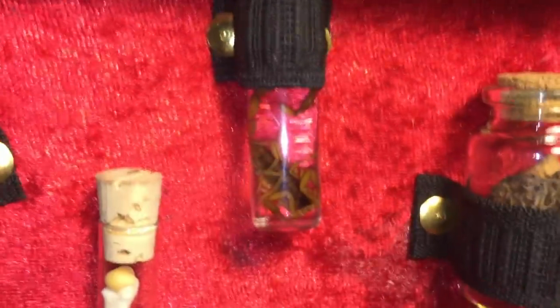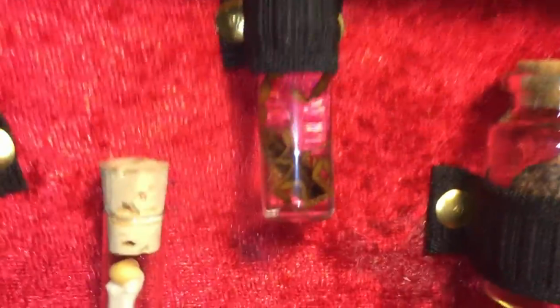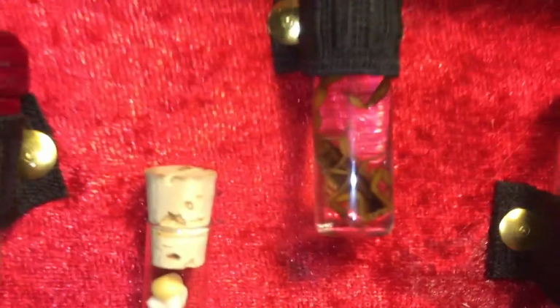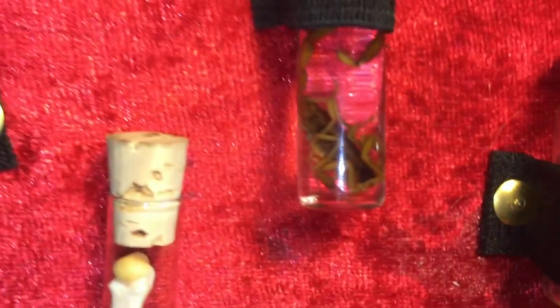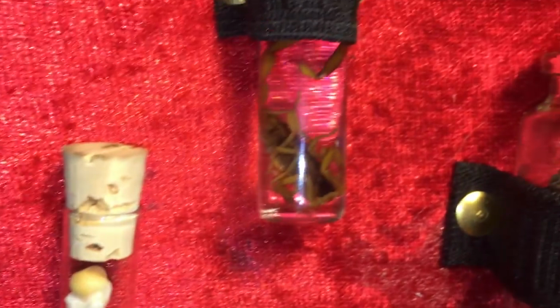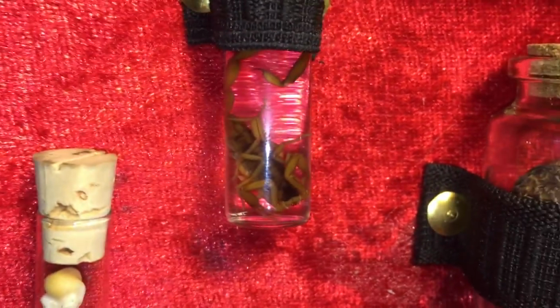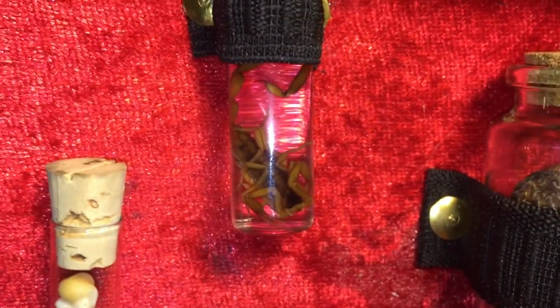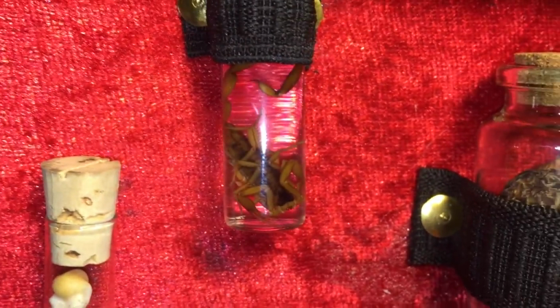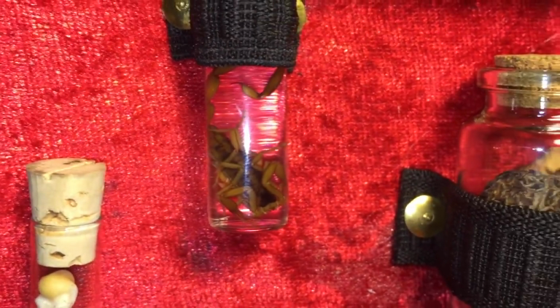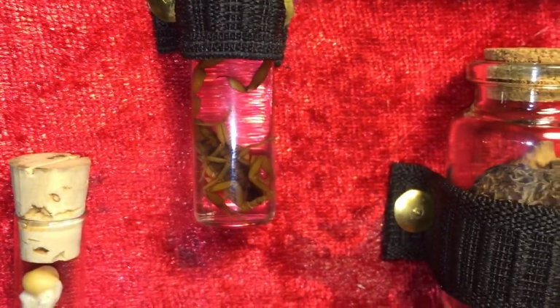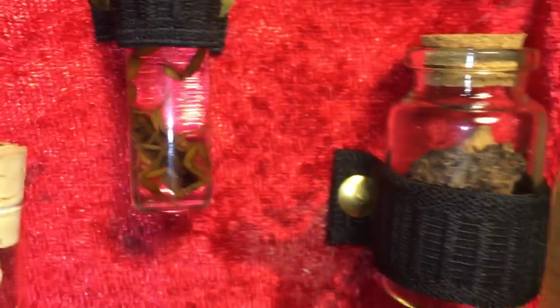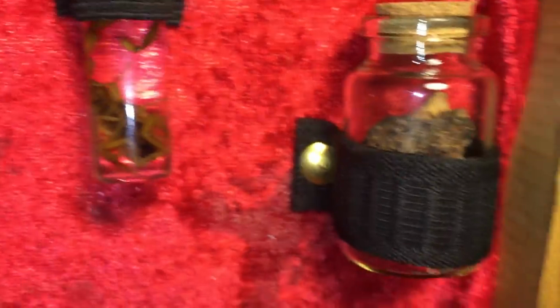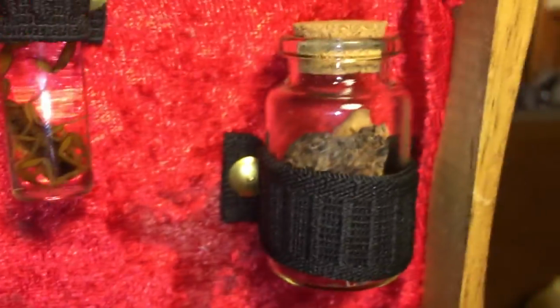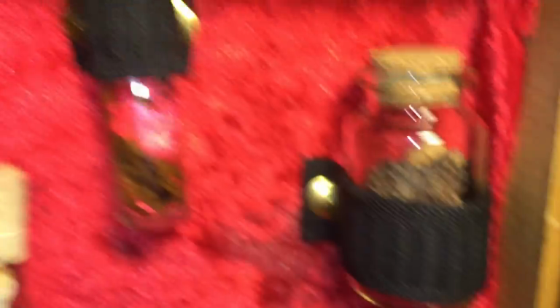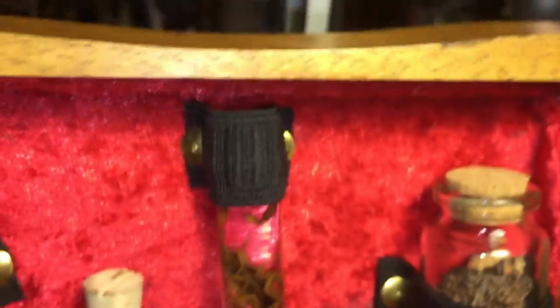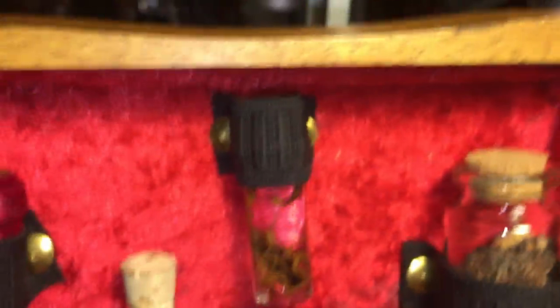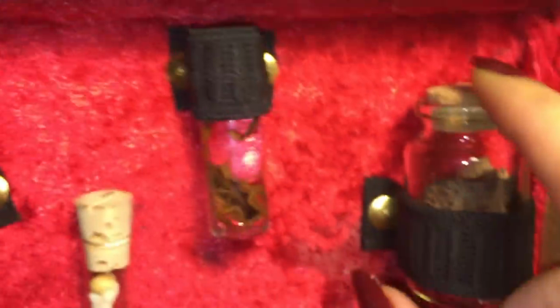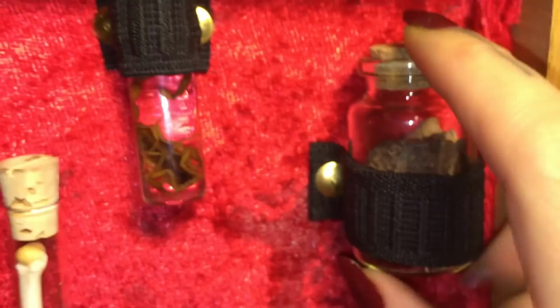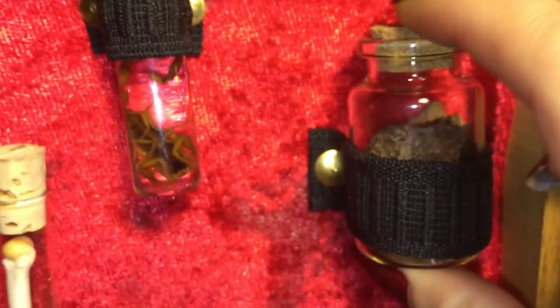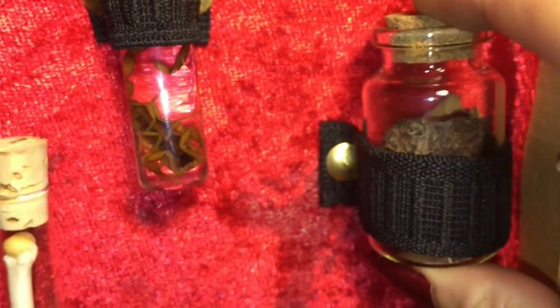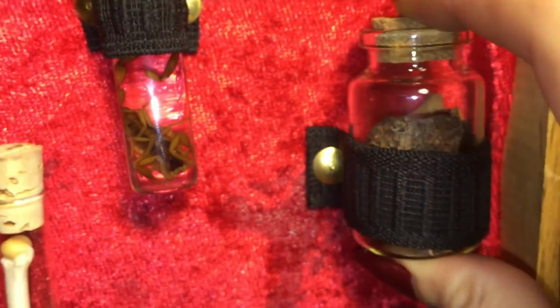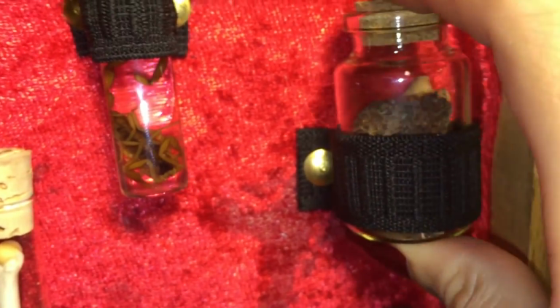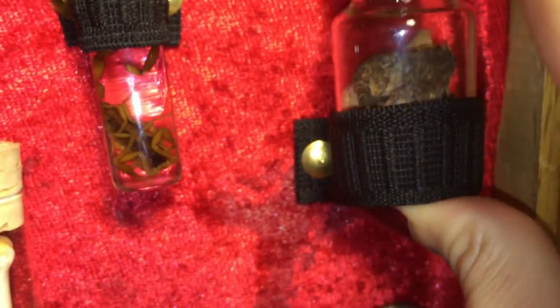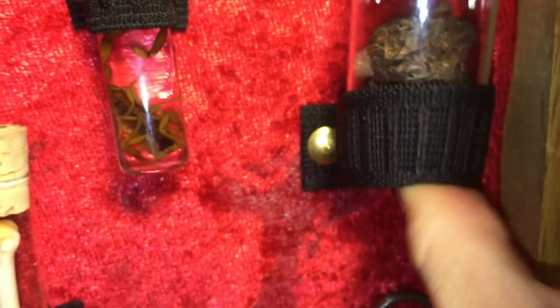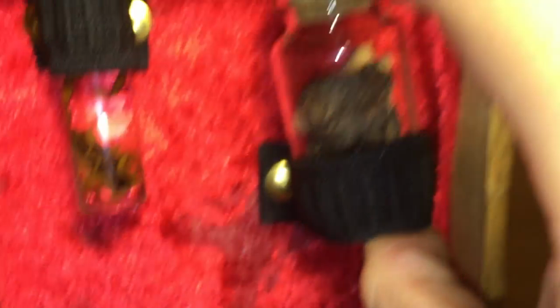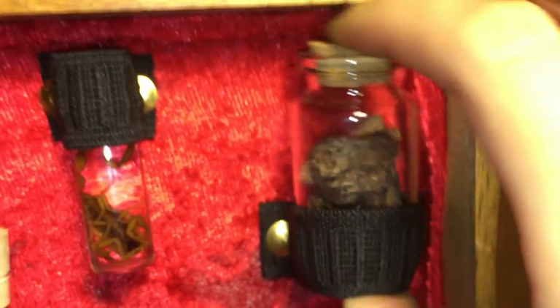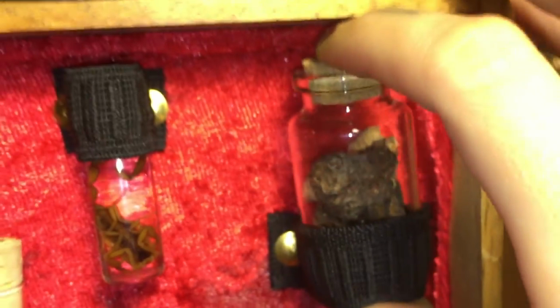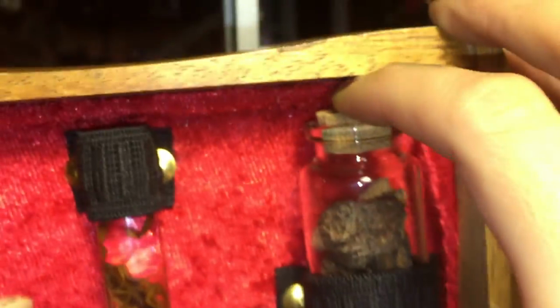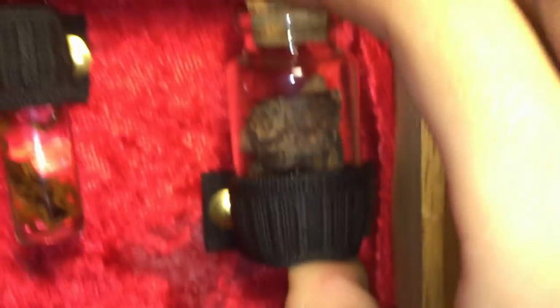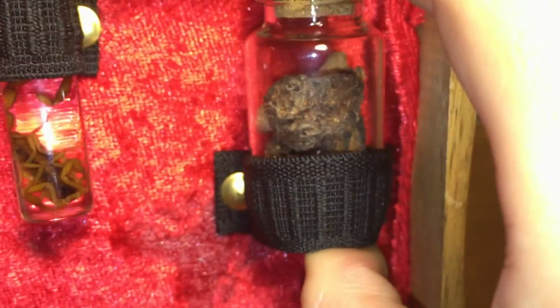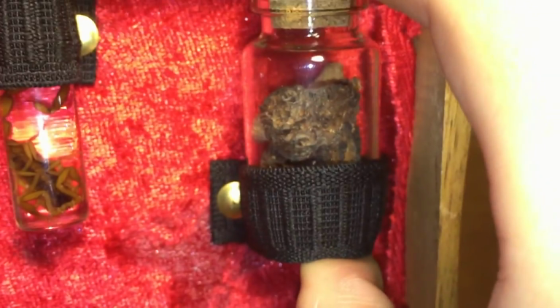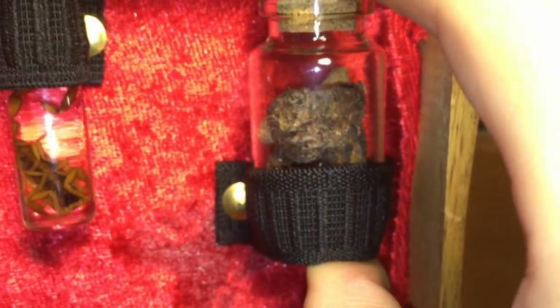This right here is a cat bone. This is a scorpion. And these right here are dried morel mushrooms.